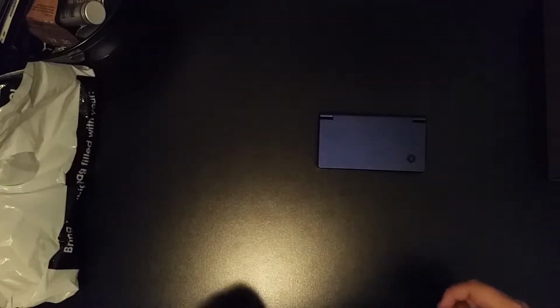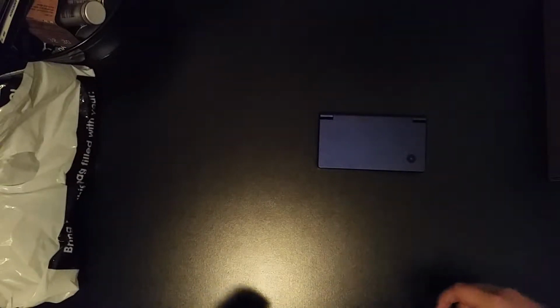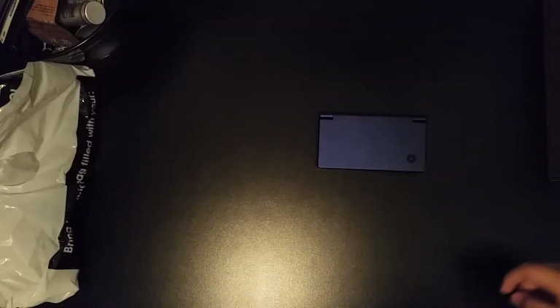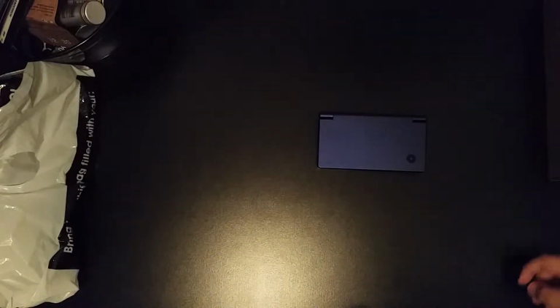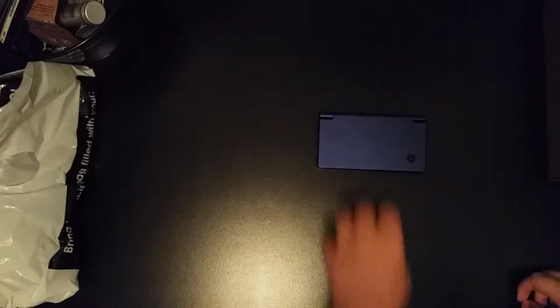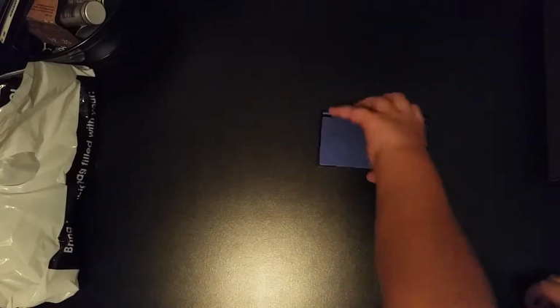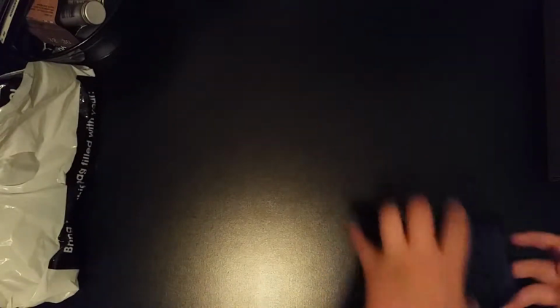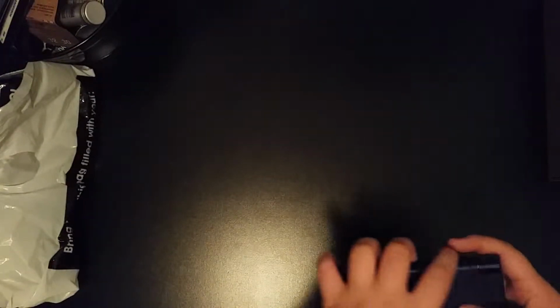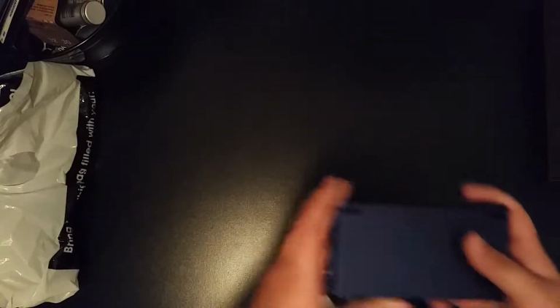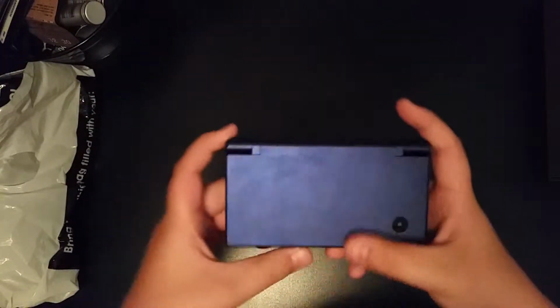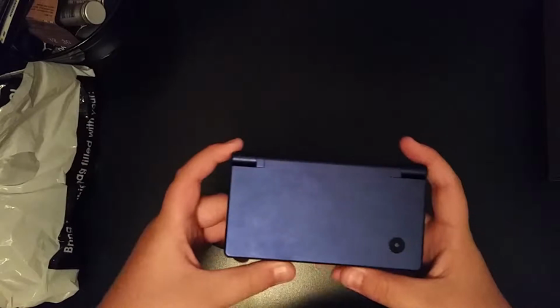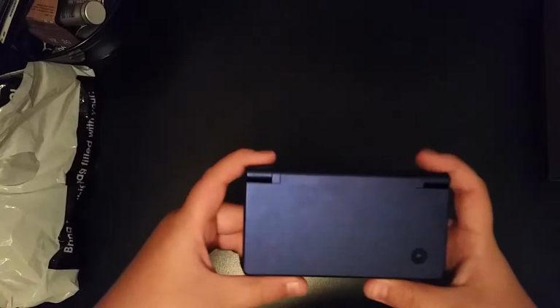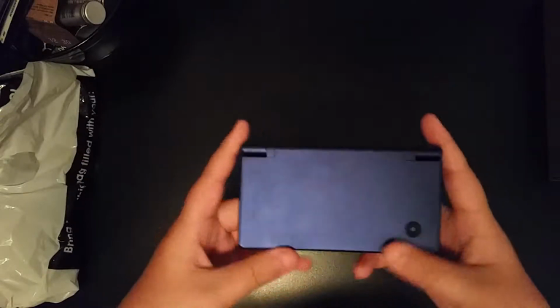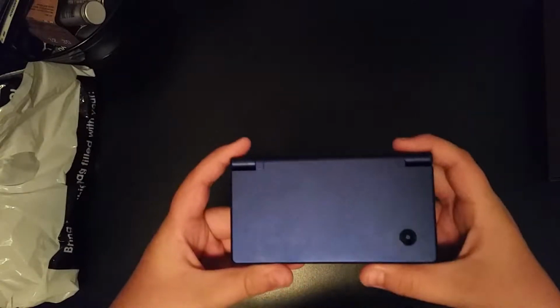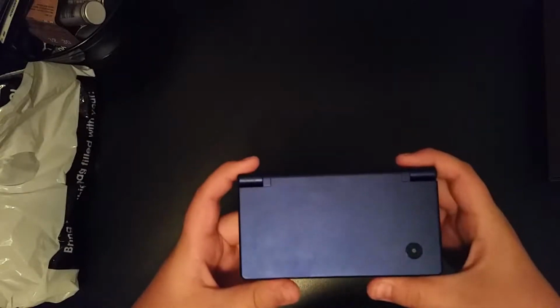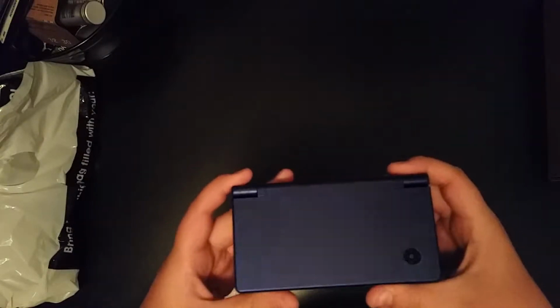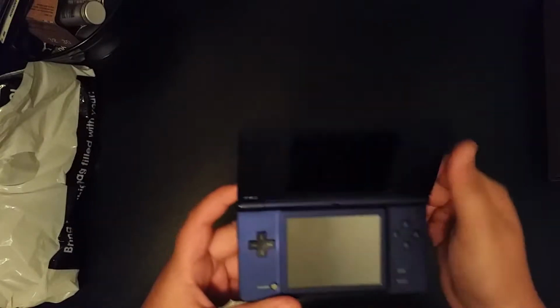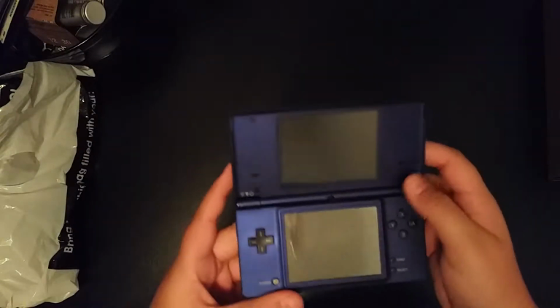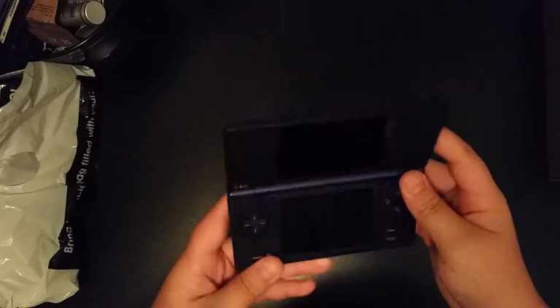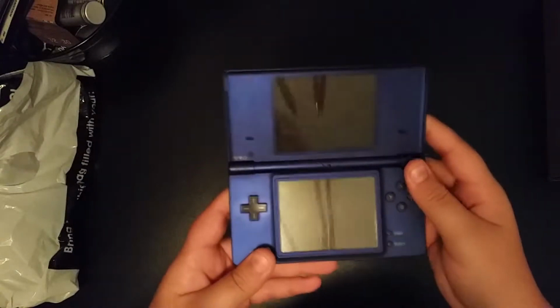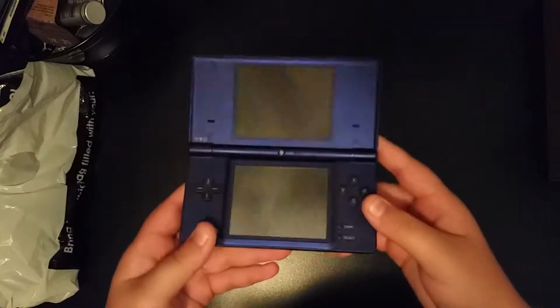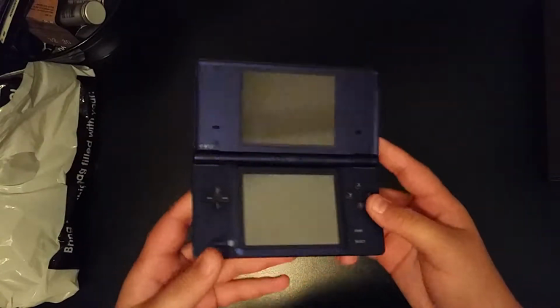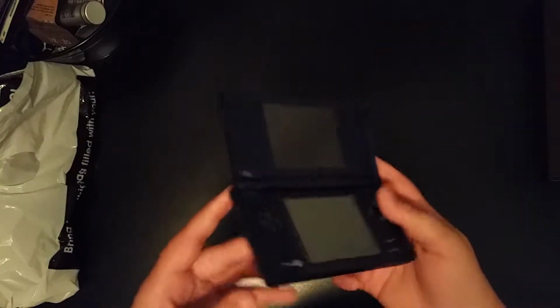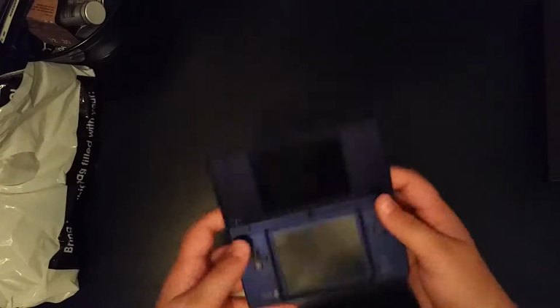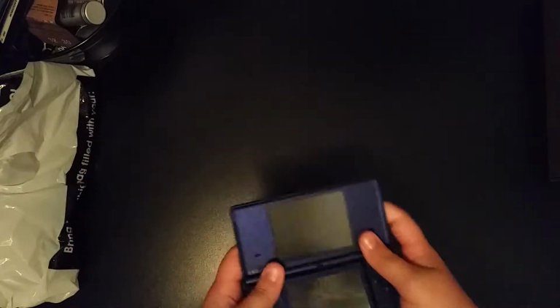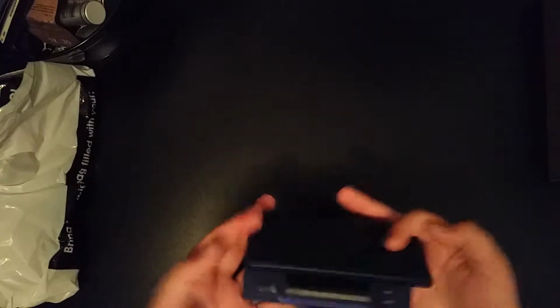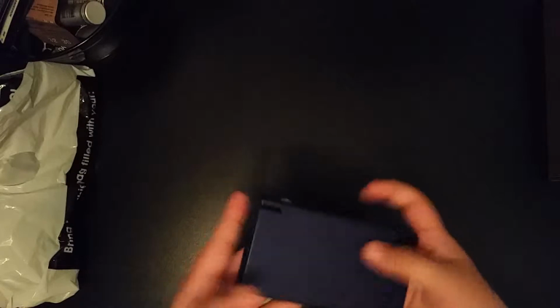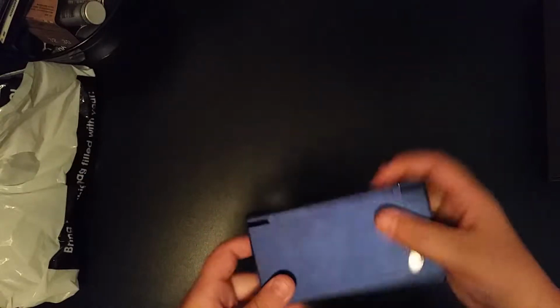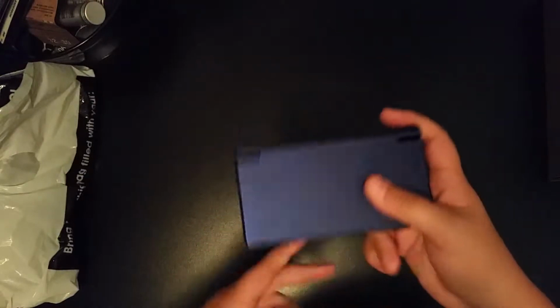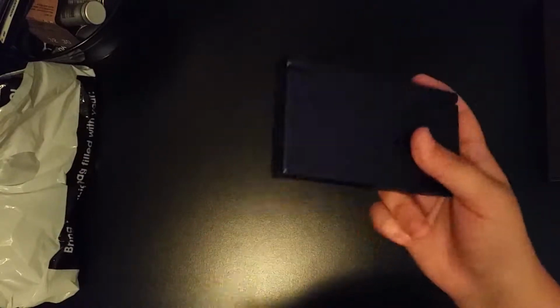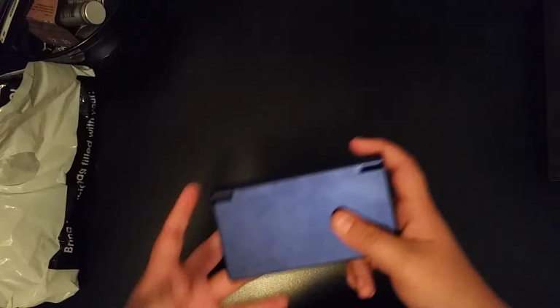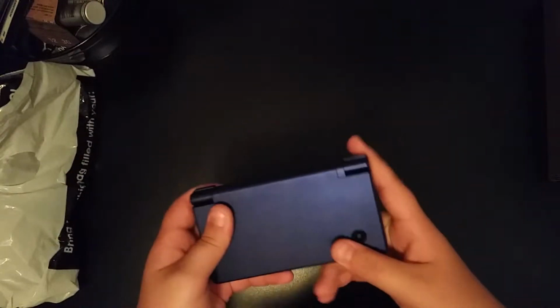Alright, what up YouTube? Here we go. Hopefully this is going to work with this new camera setup I got hanging above, but I just want to try out a new kind of camera setup for an unboxing video.